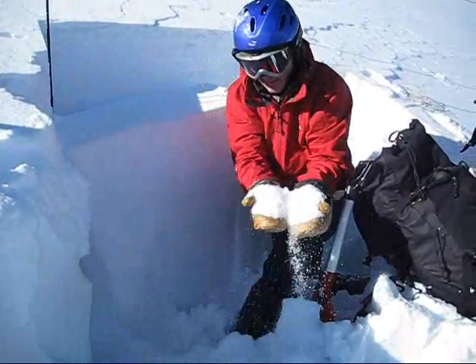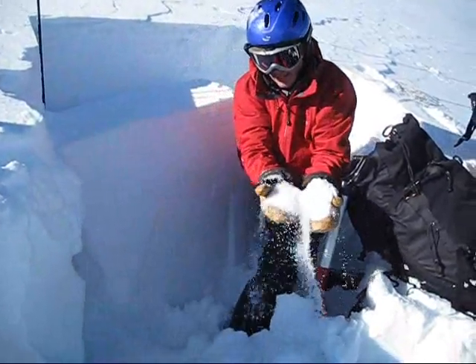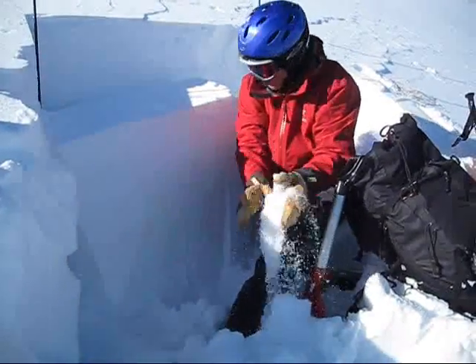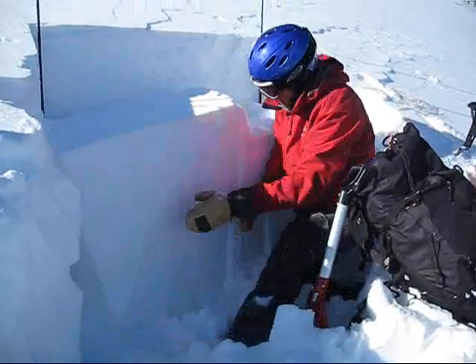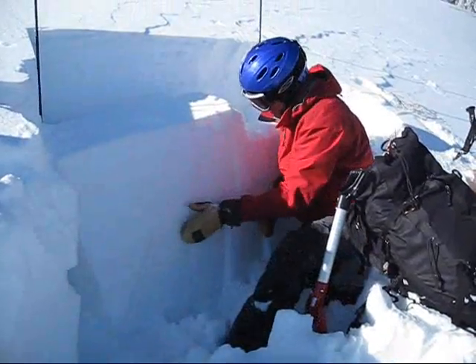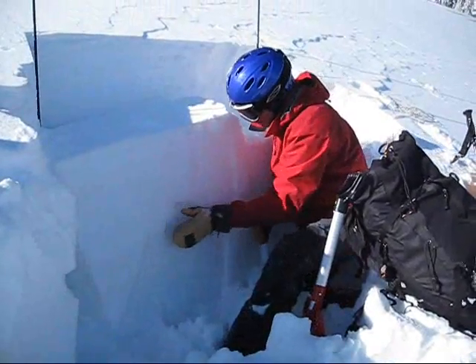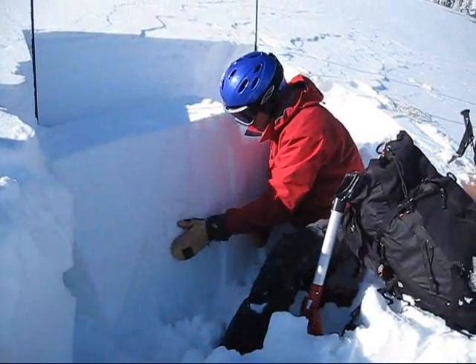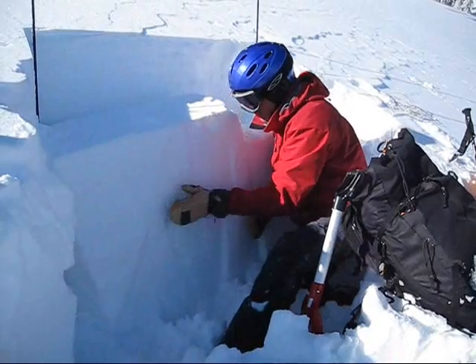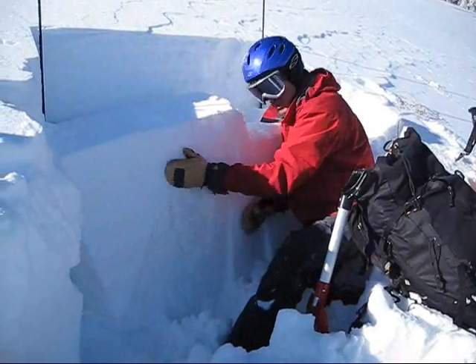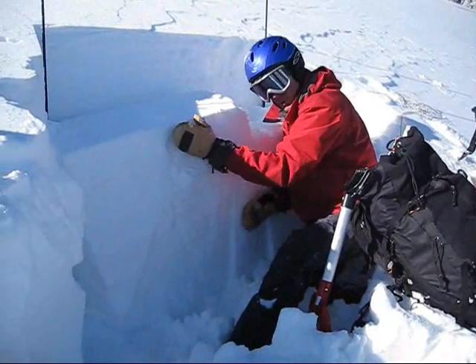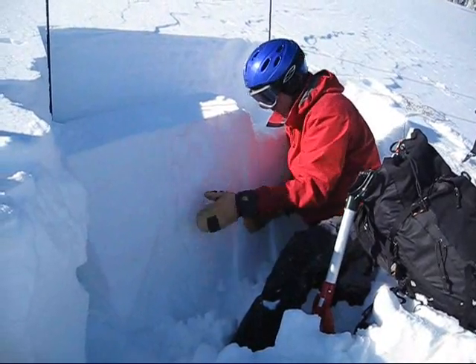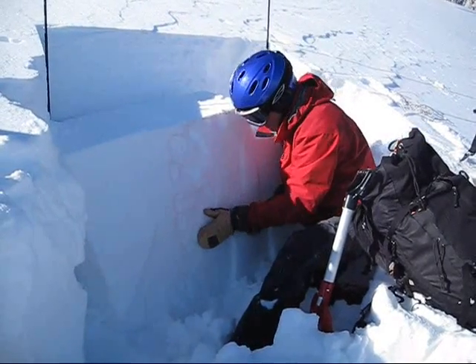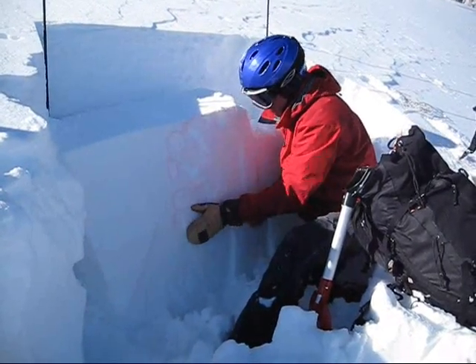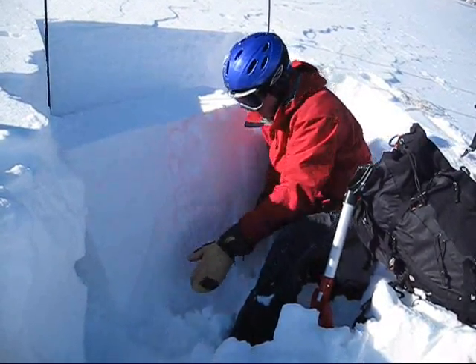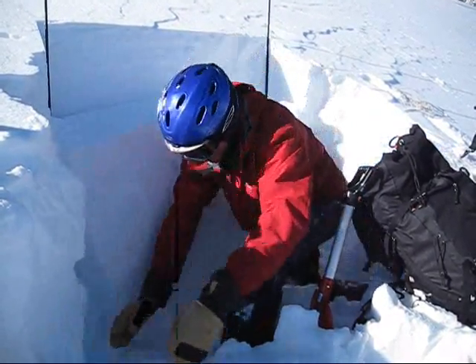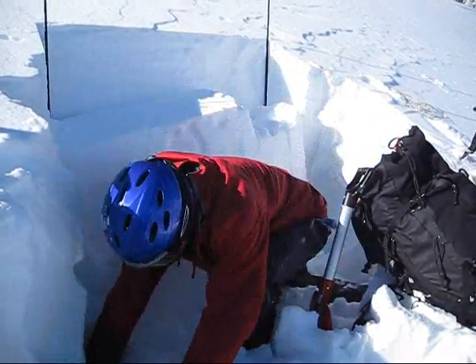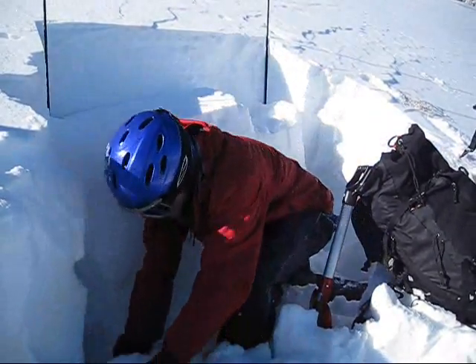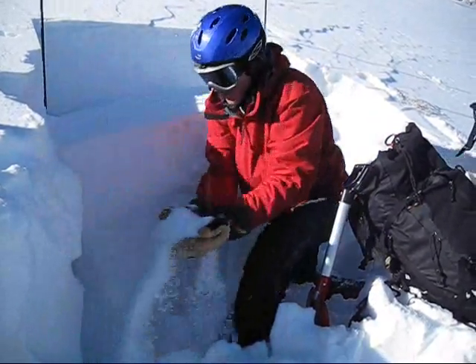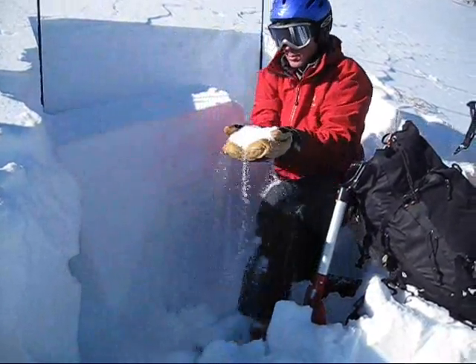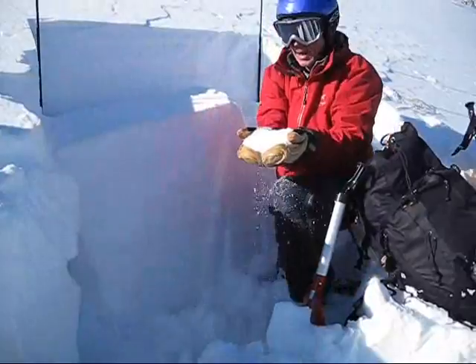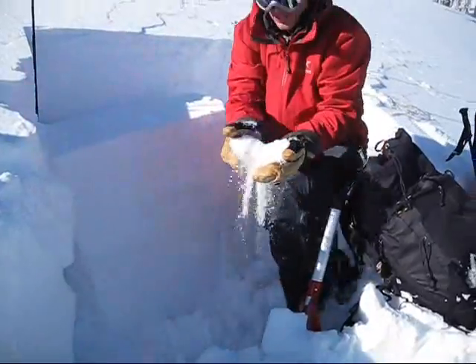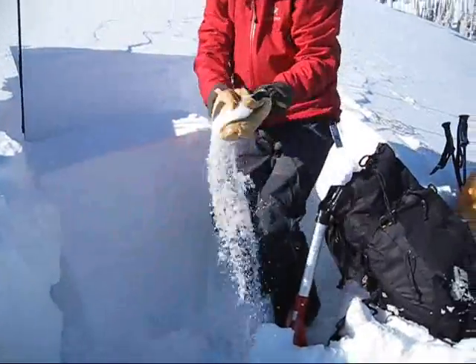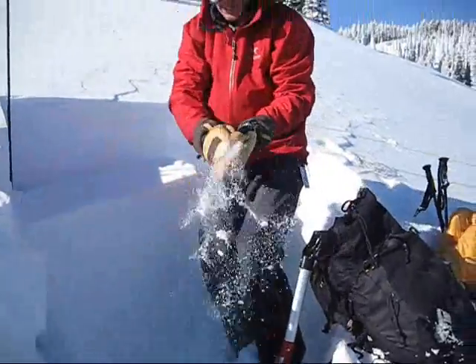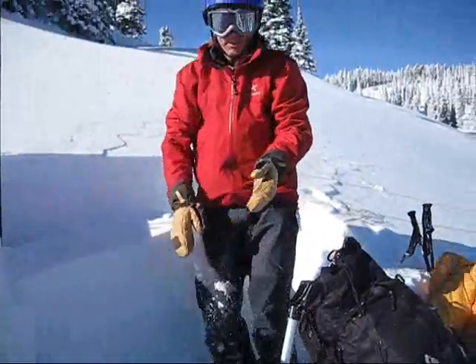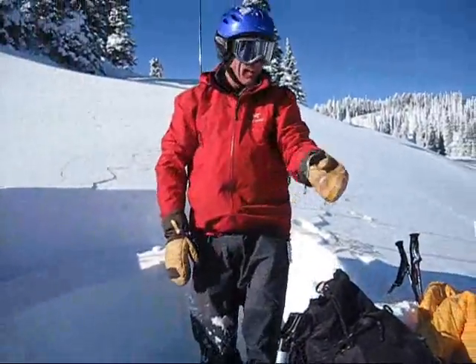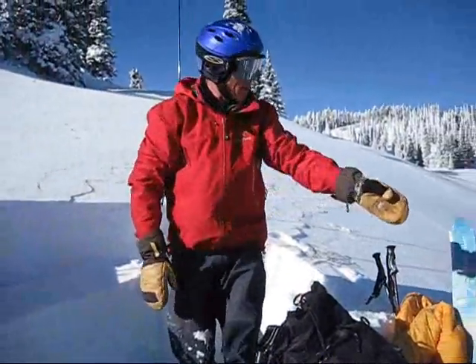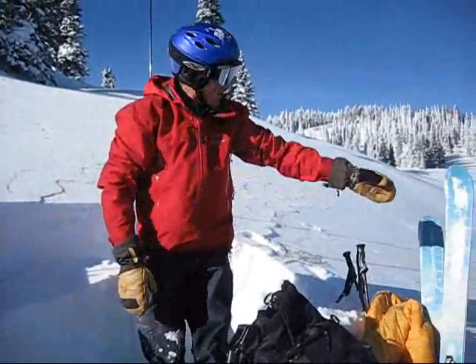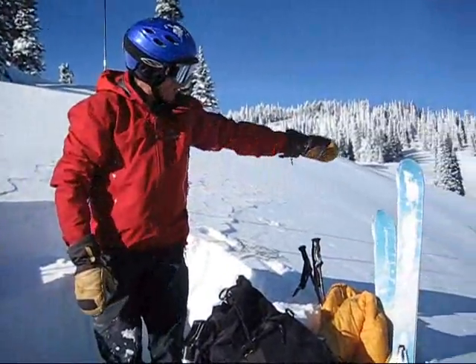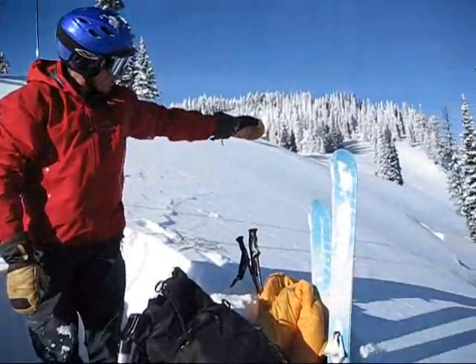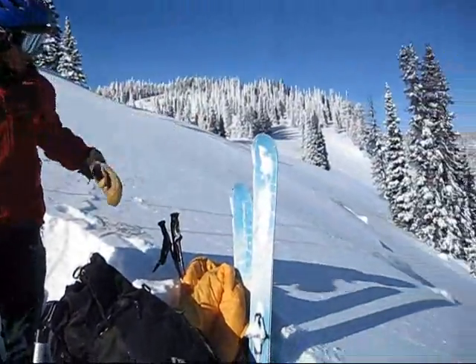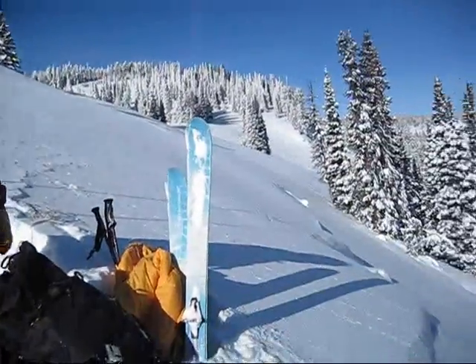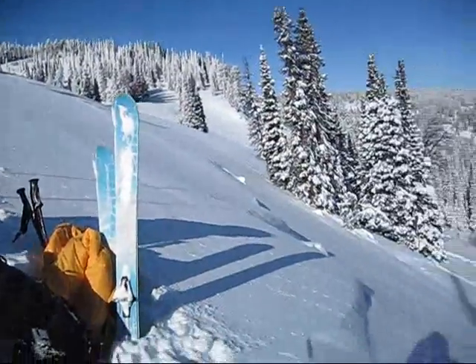That faceted snow has now been loaded up by these subsequent storms, and it's really overloaded this weak base. Right here we're right above an avalanche that released here in the last couple of days.